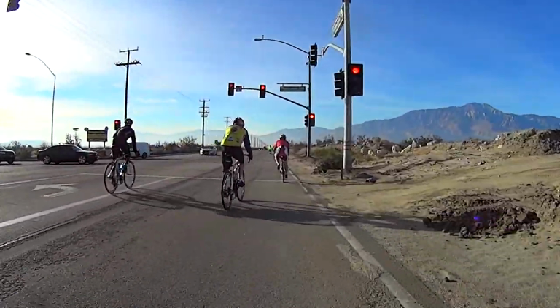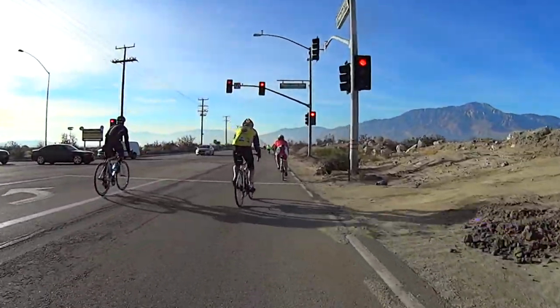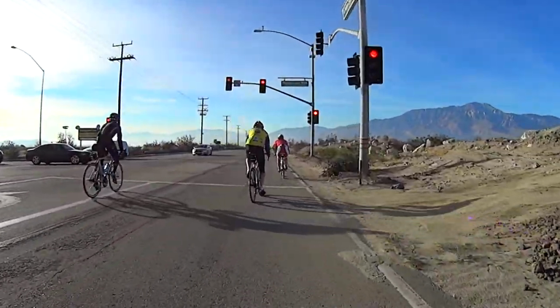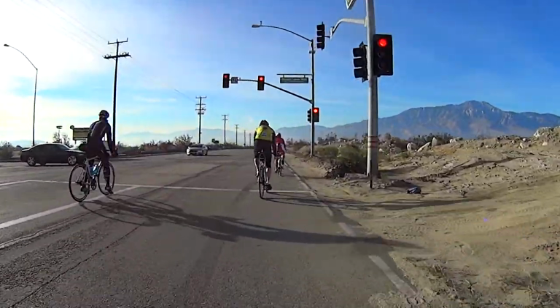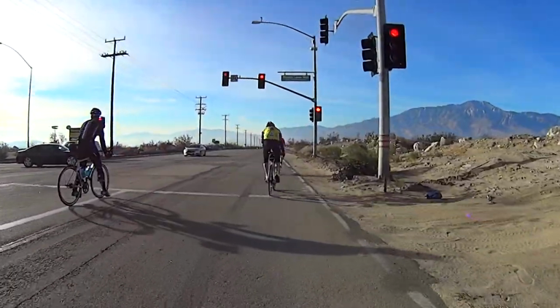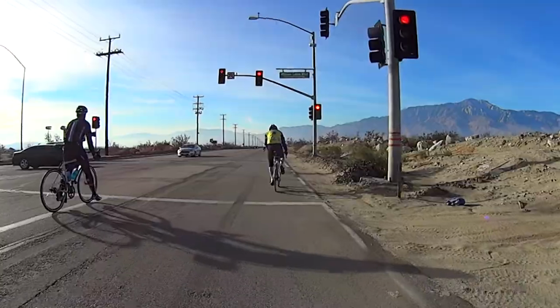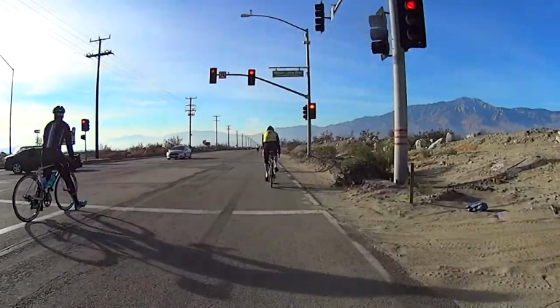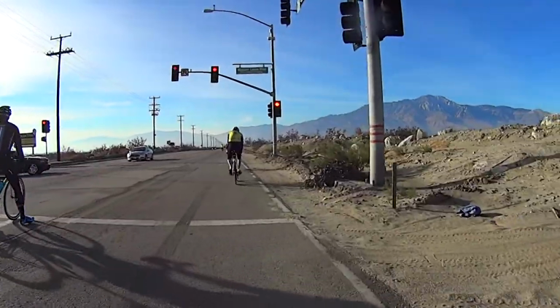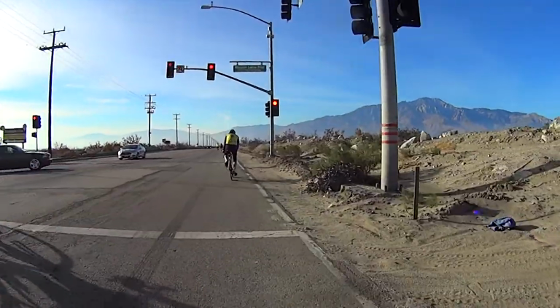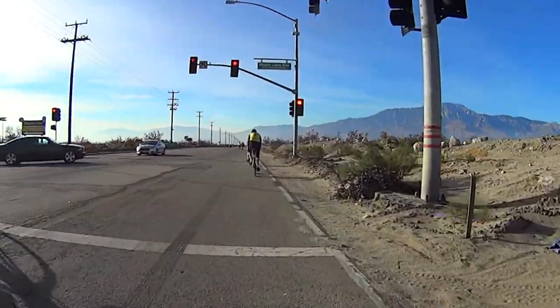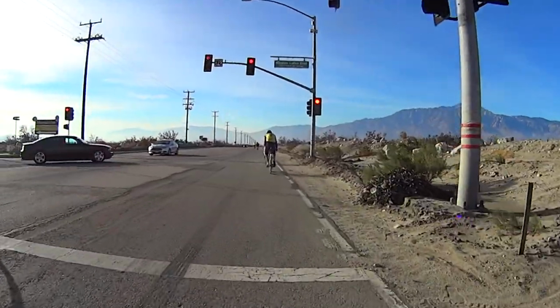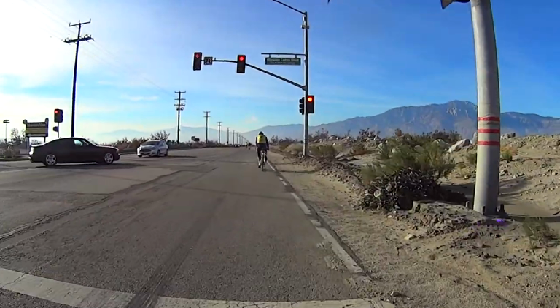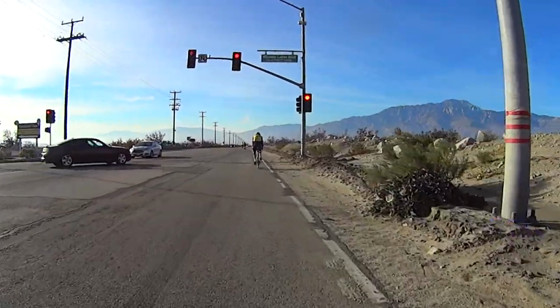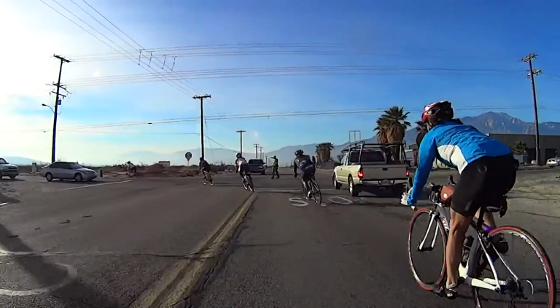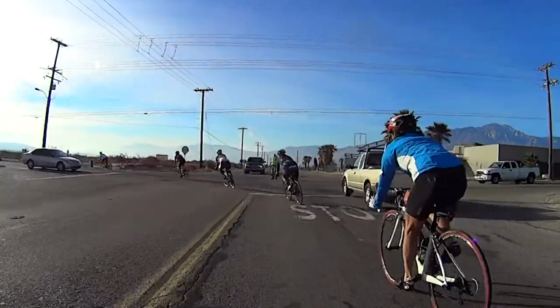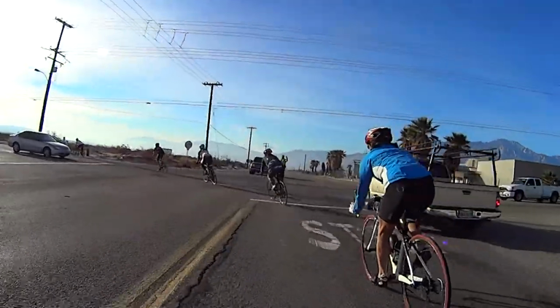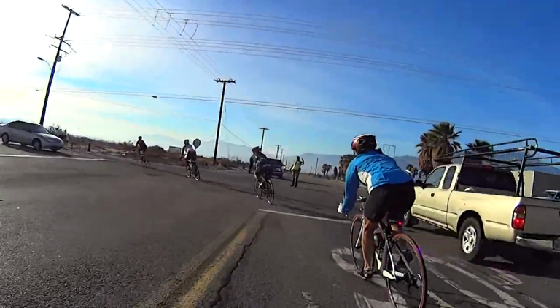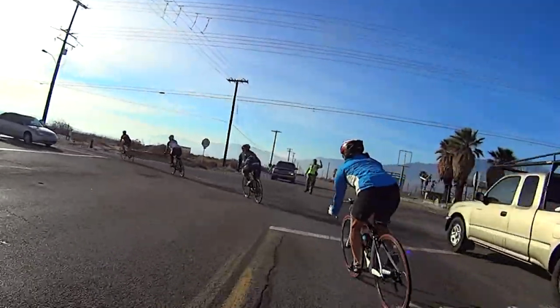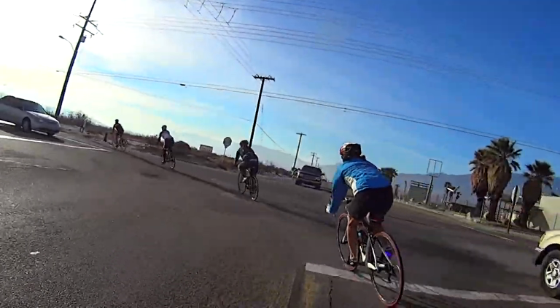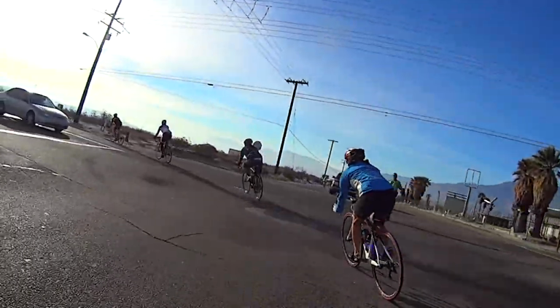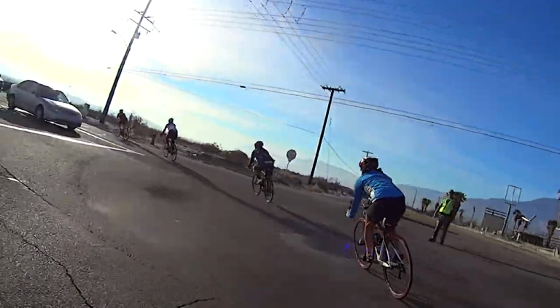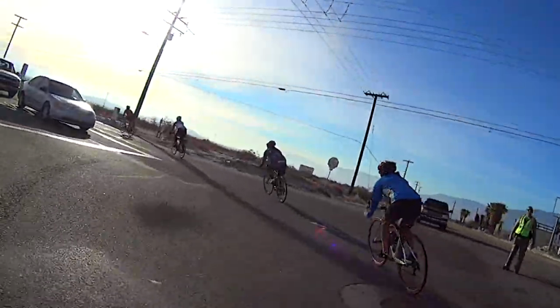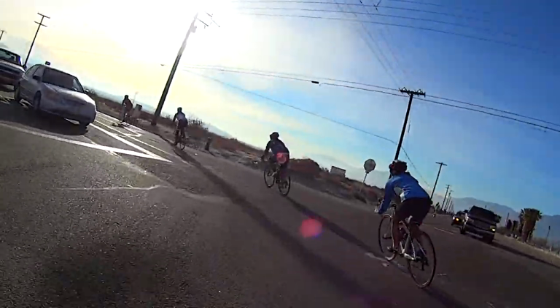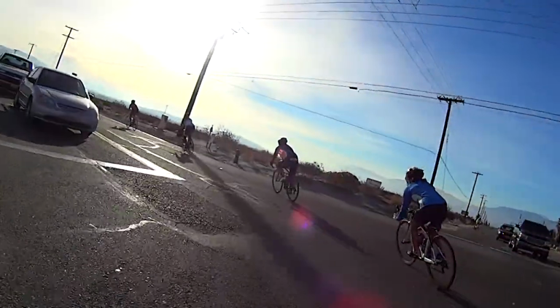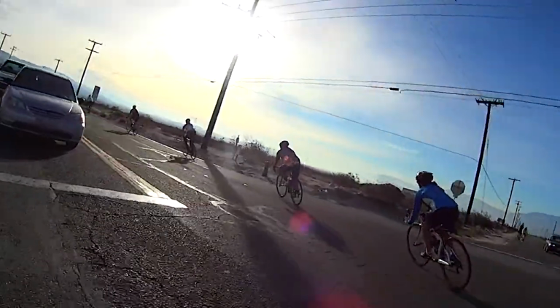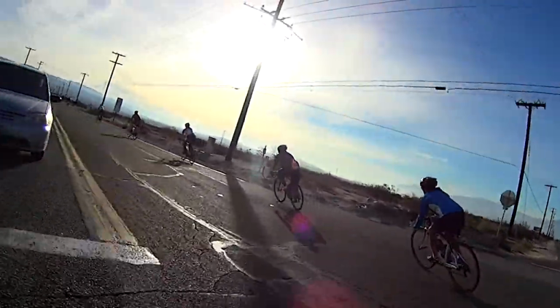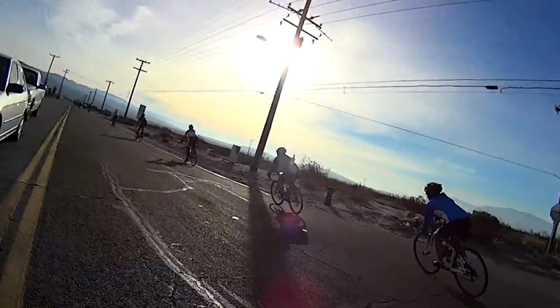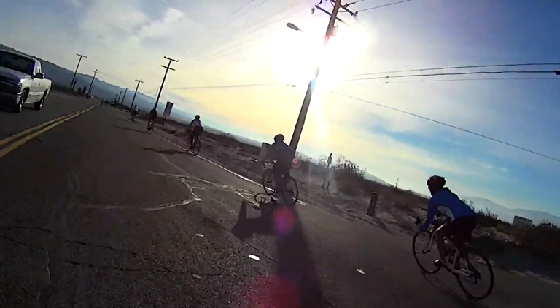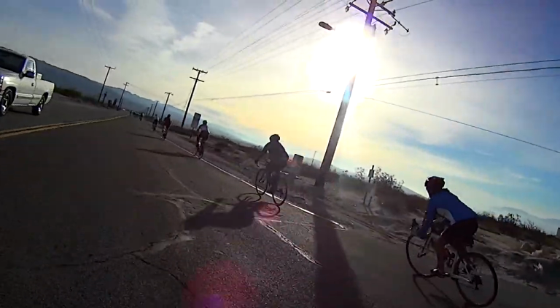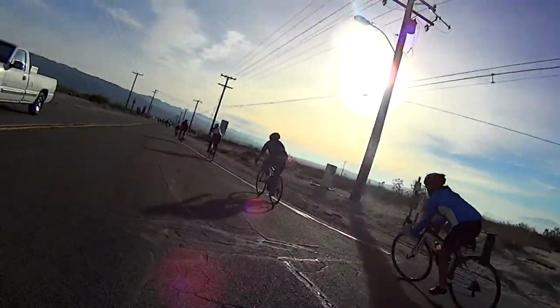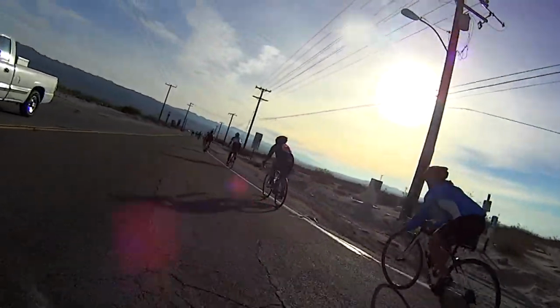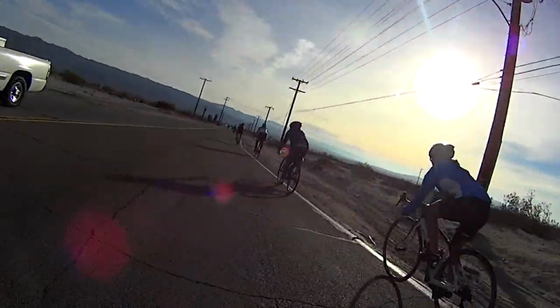One thing — please do yourself and all the other riders a favor and stop at traffic lights.